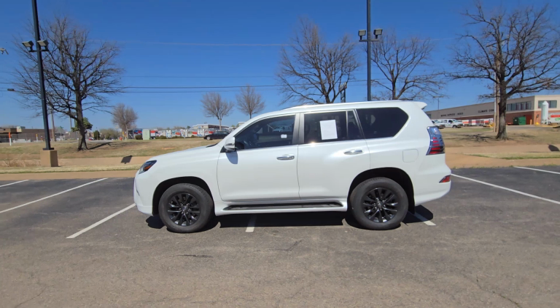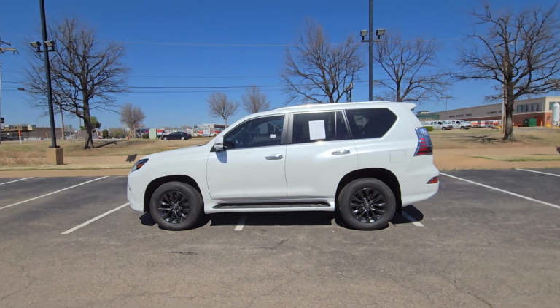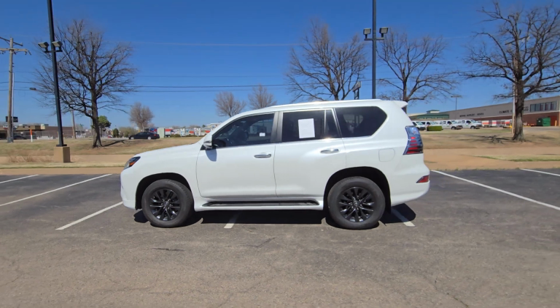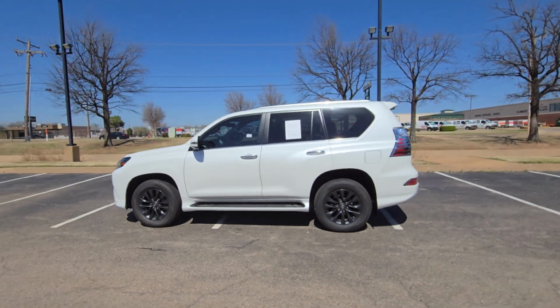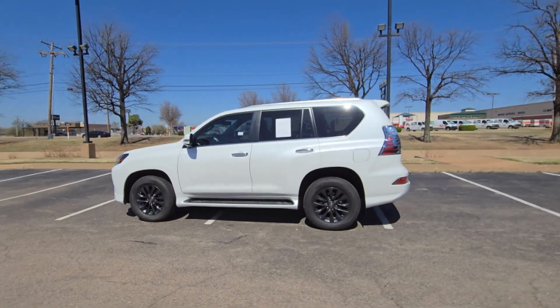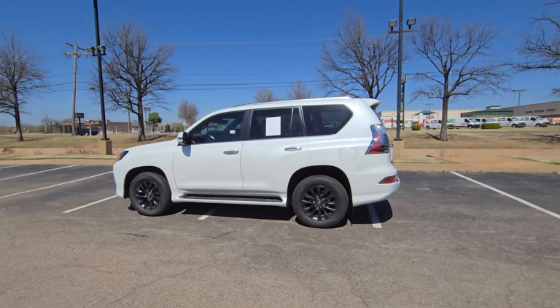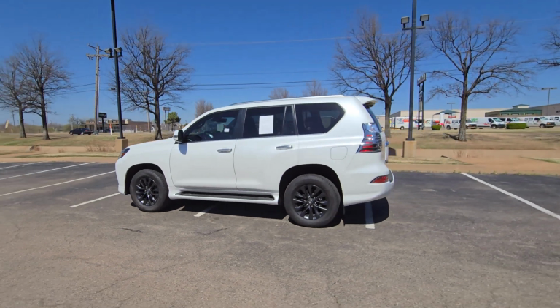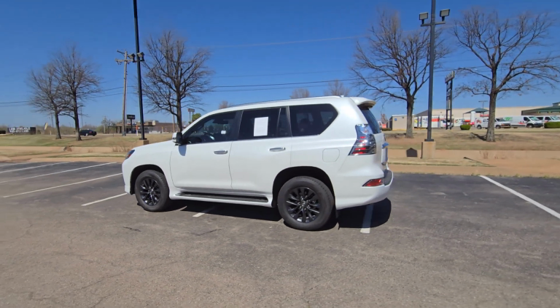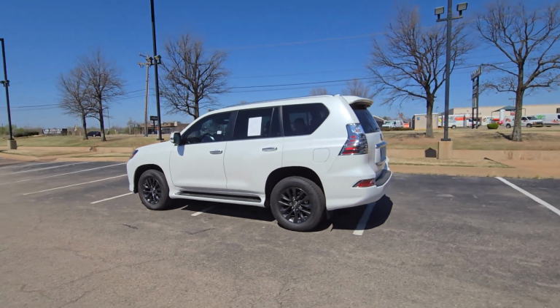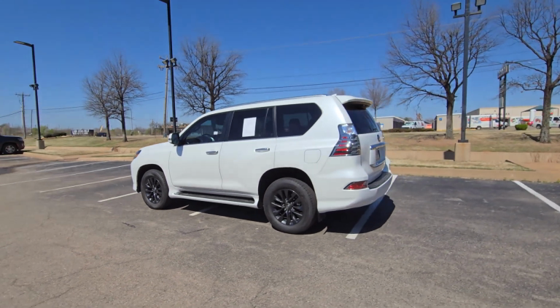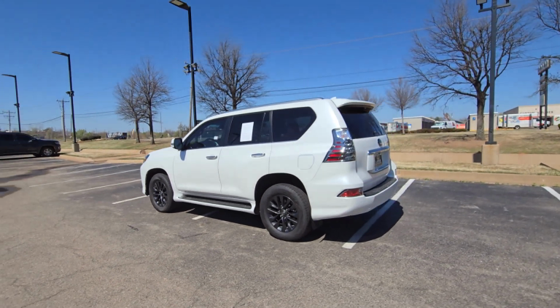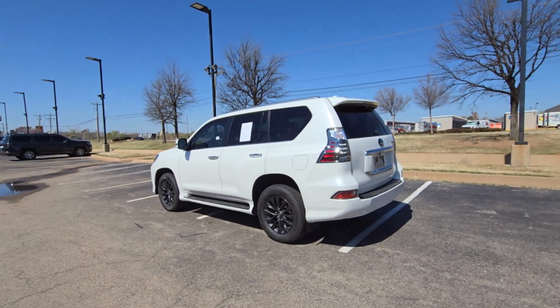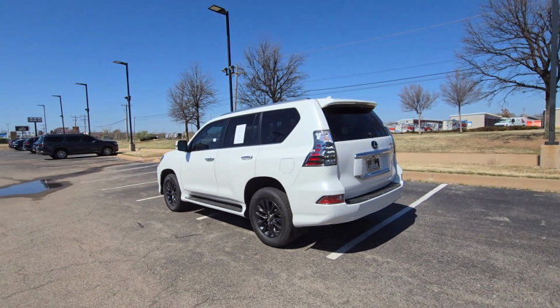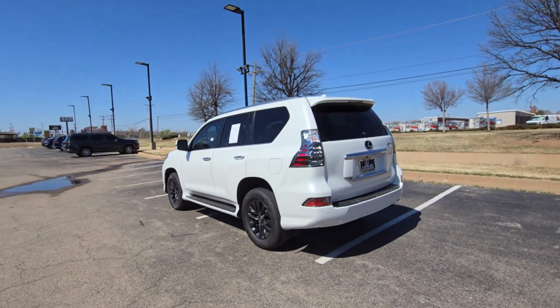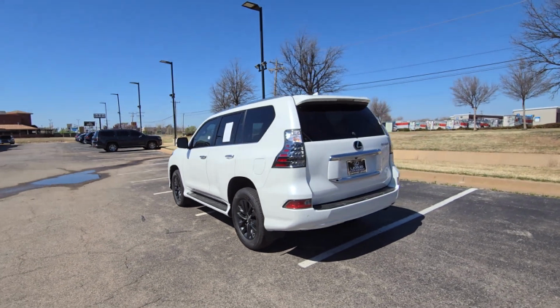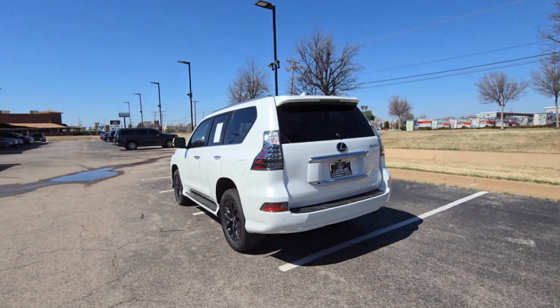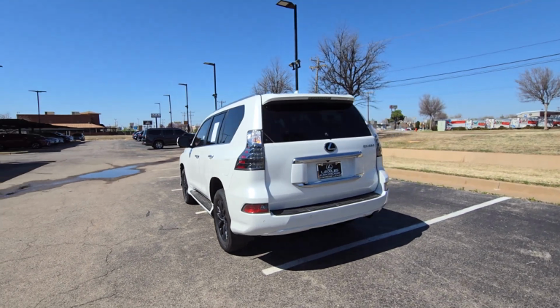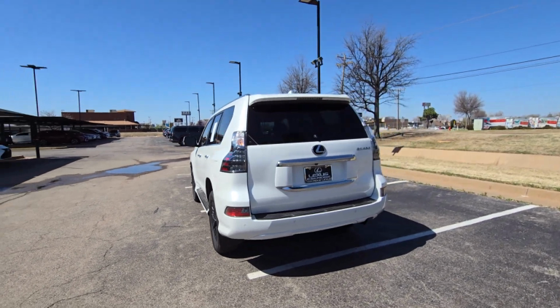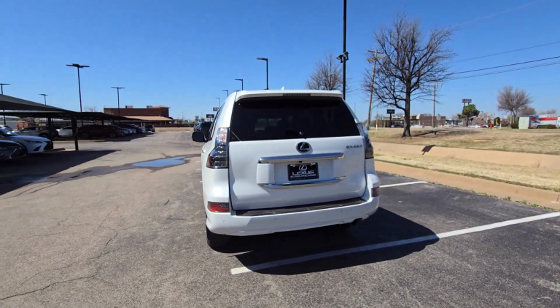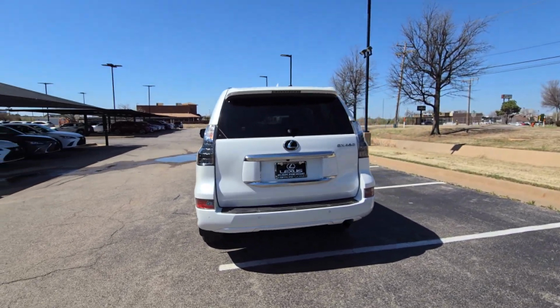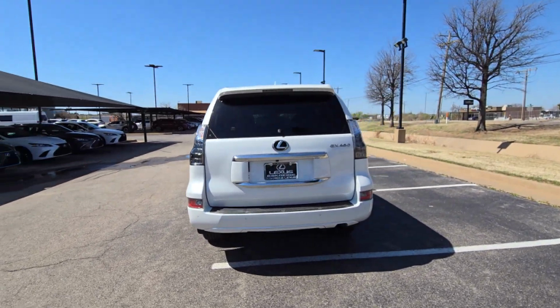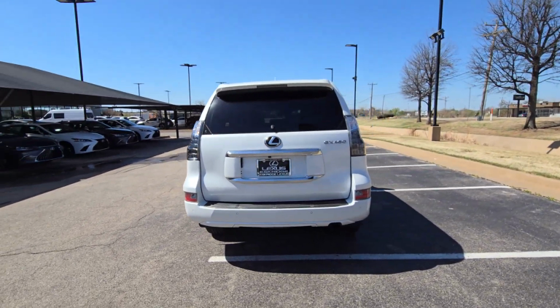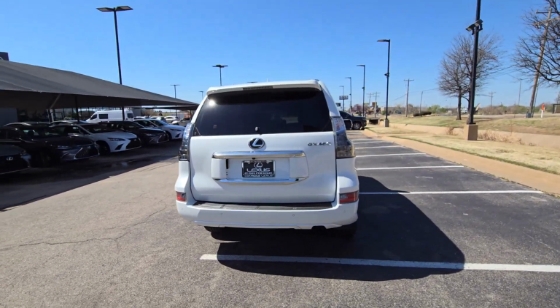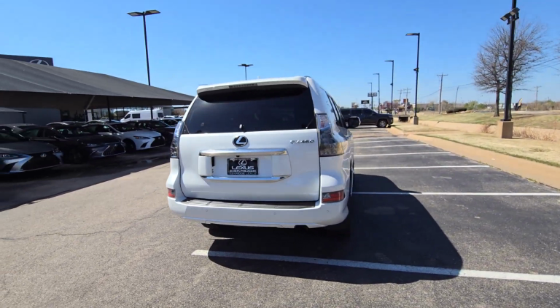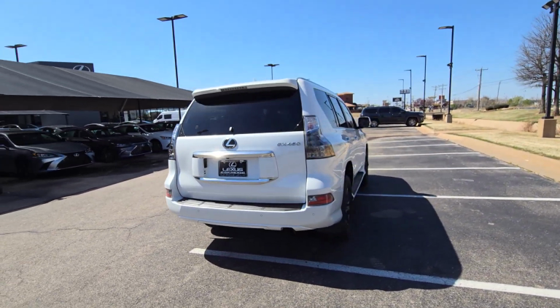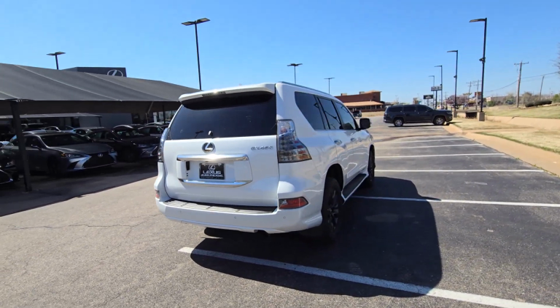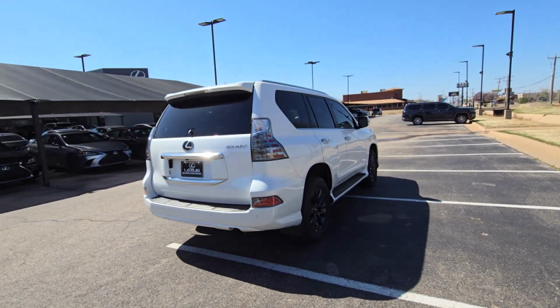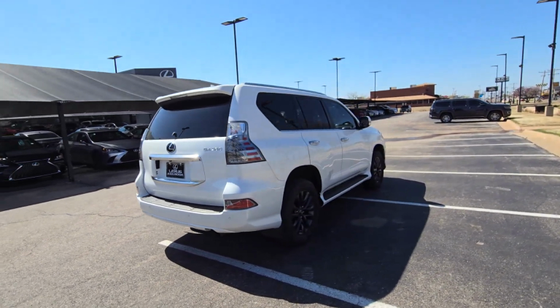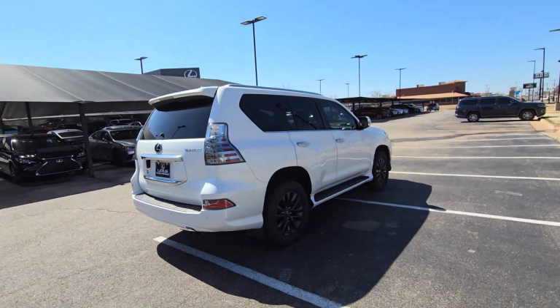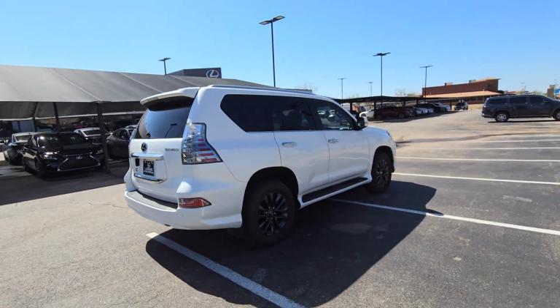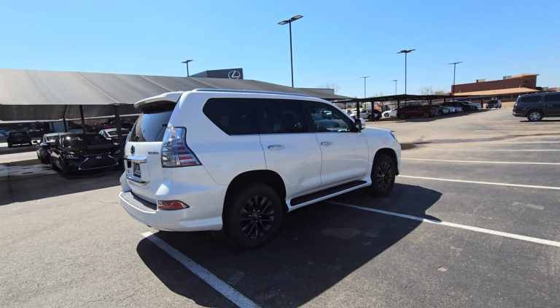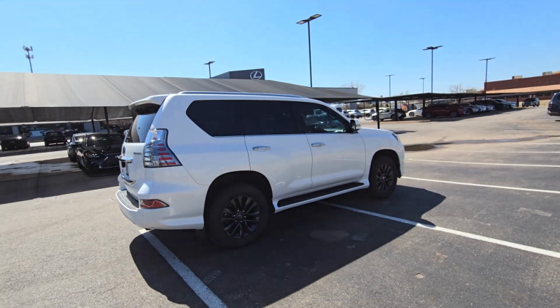This could be the car for you — the 2022 Lexus GX. This vehicle is an outstanding buy with fewer than 50,000 miles on the odometer.